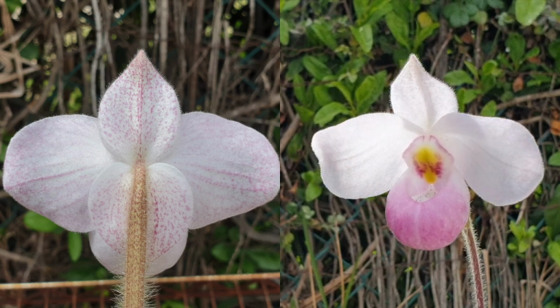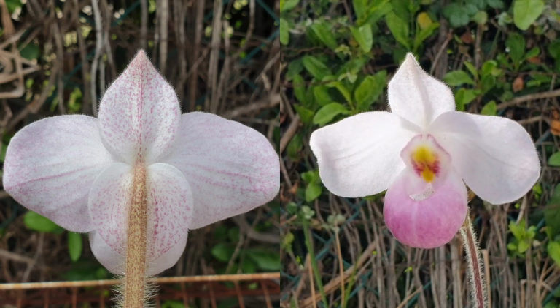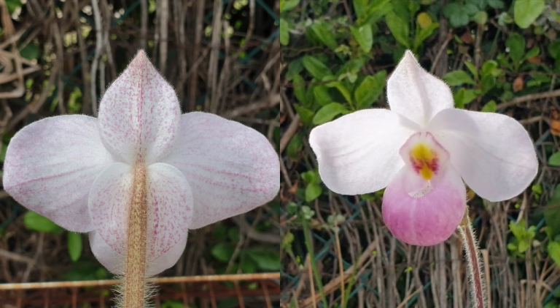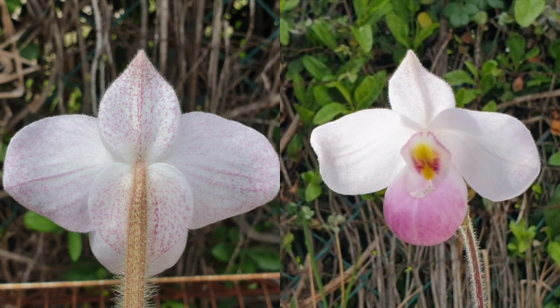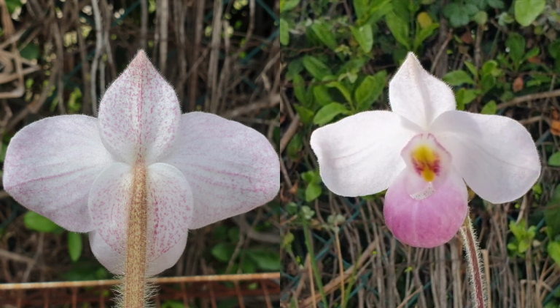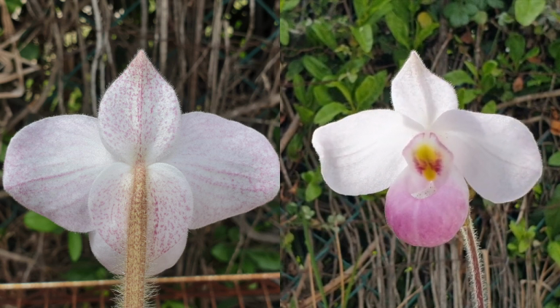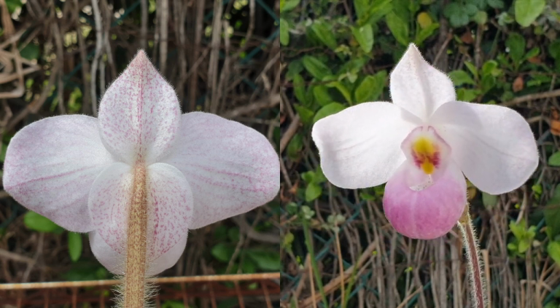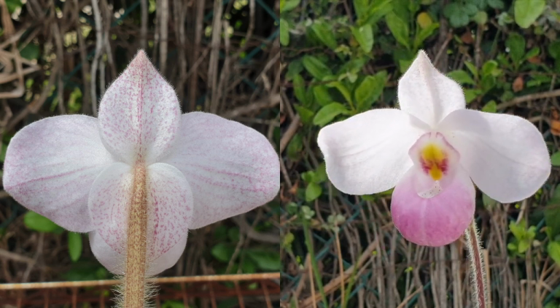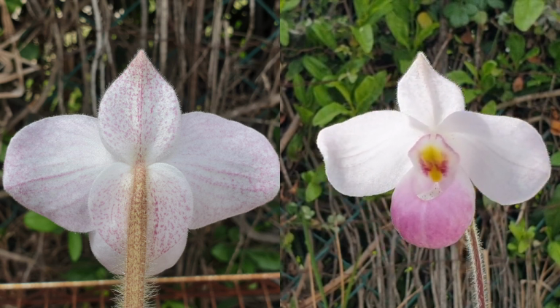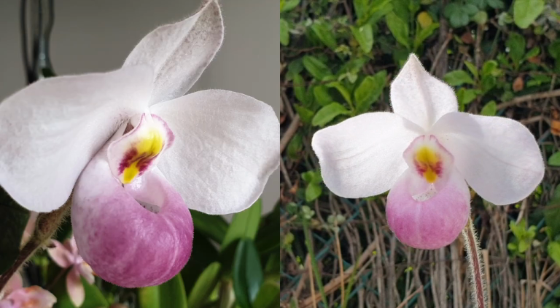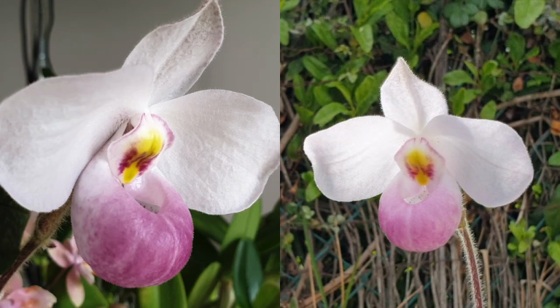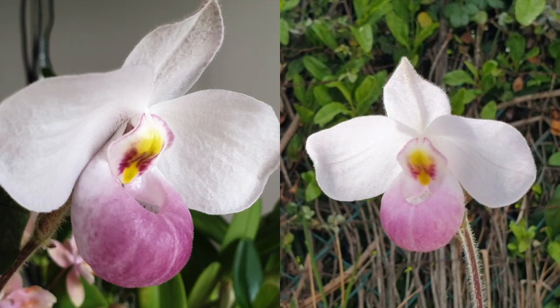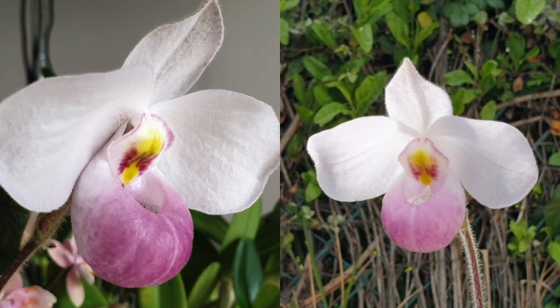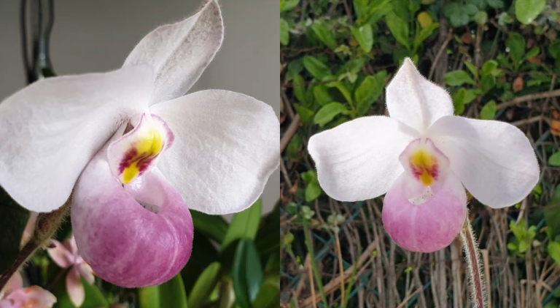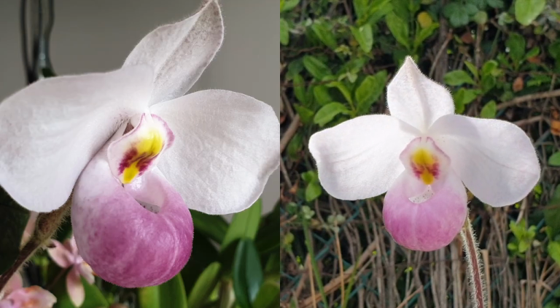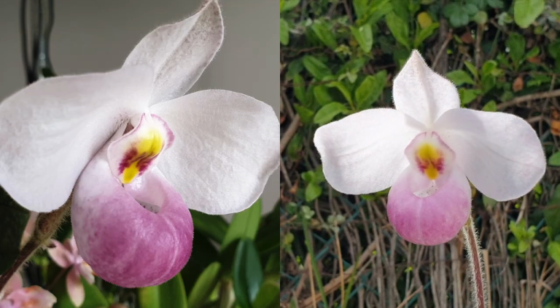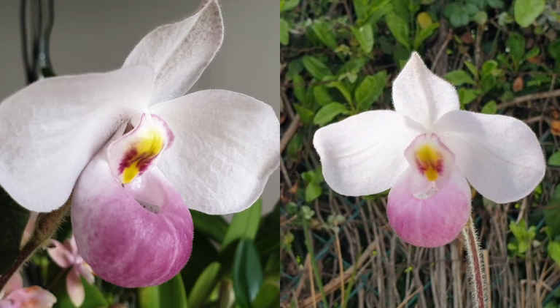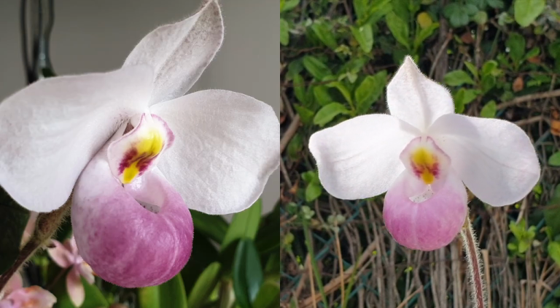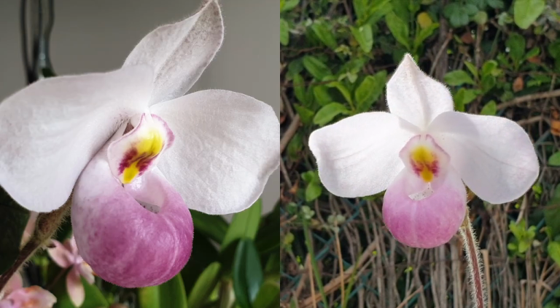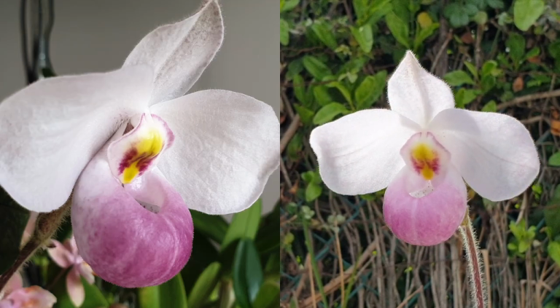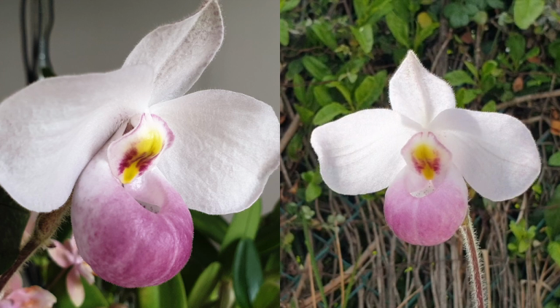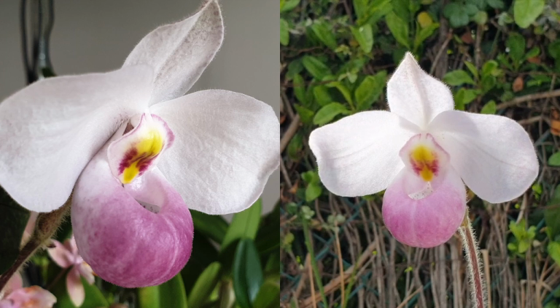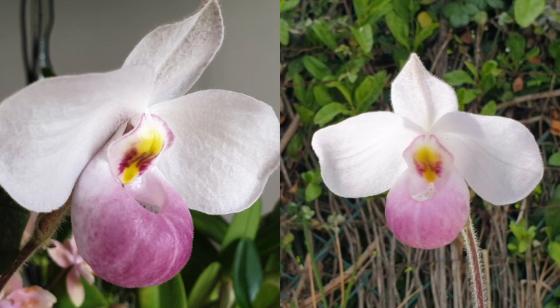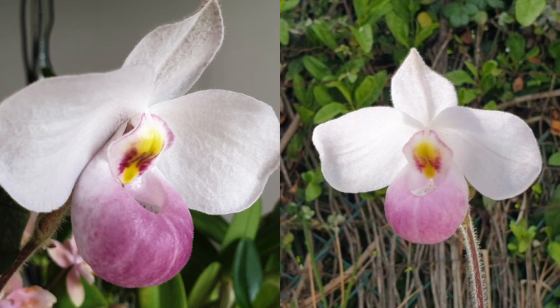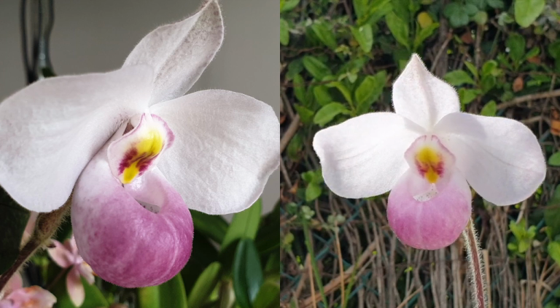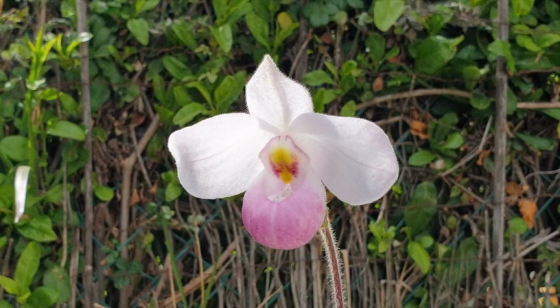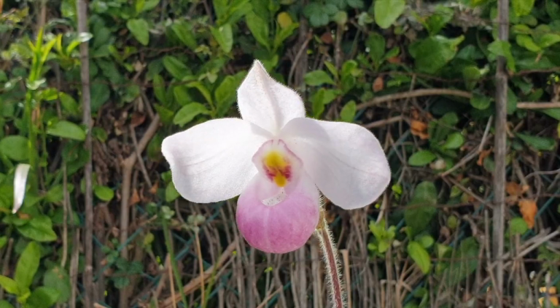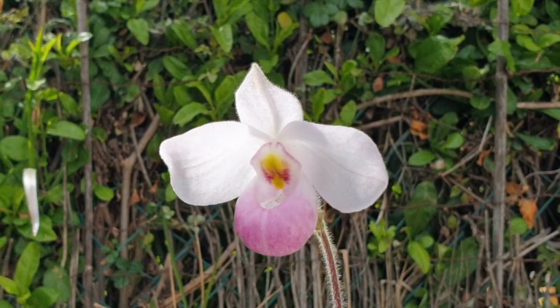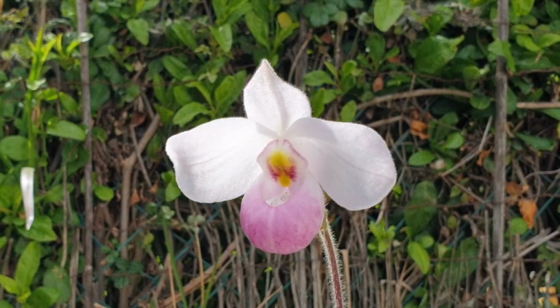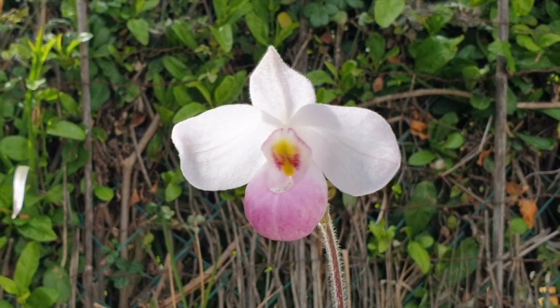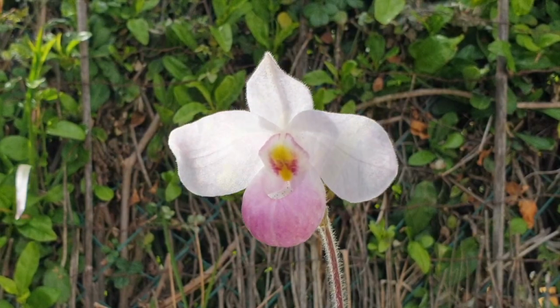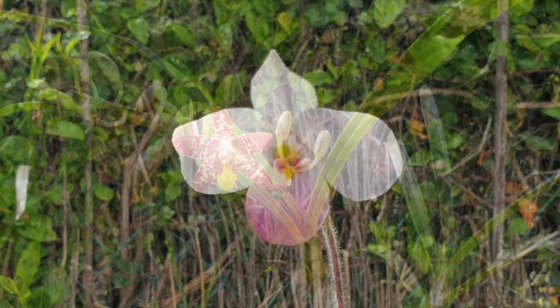I do not have a fragrance on her — don't want to push my luck, but she's blooming. I have heard that delenatii can be fragrant; however, I cannot speak to that at this point in time. Moving on swiftly to success numero due.